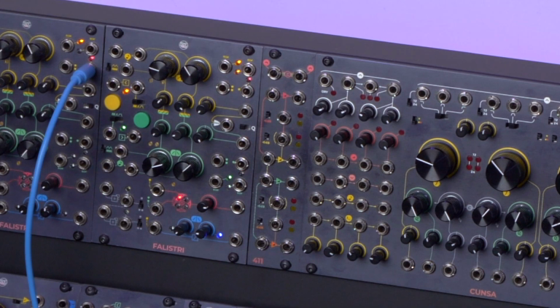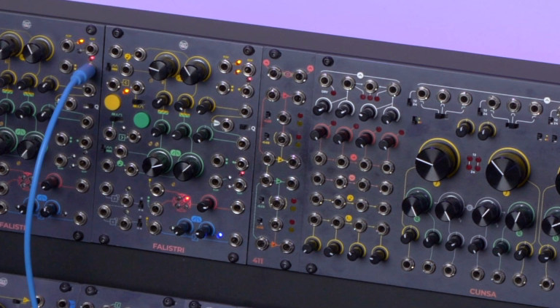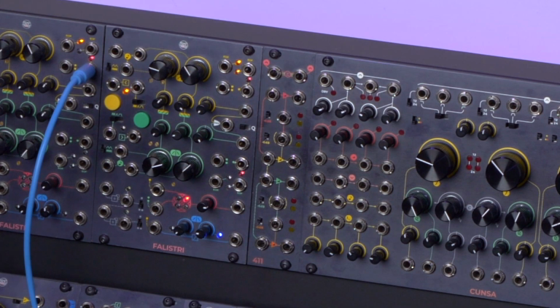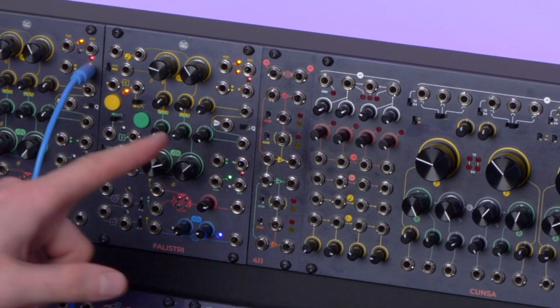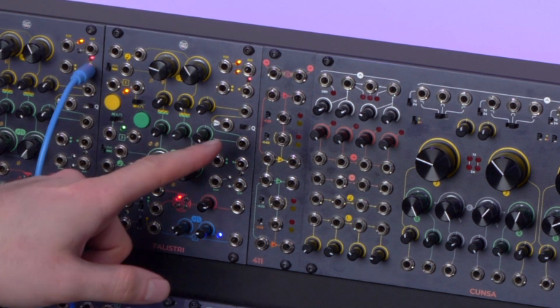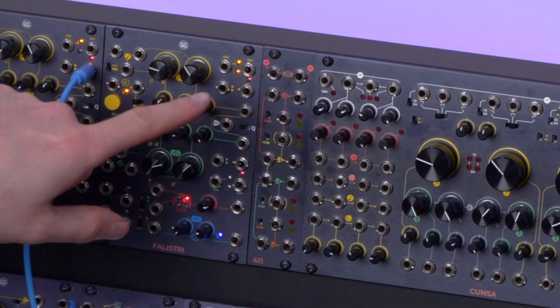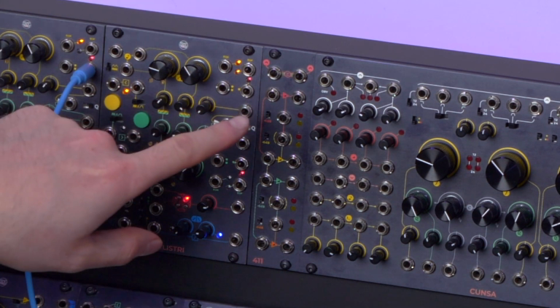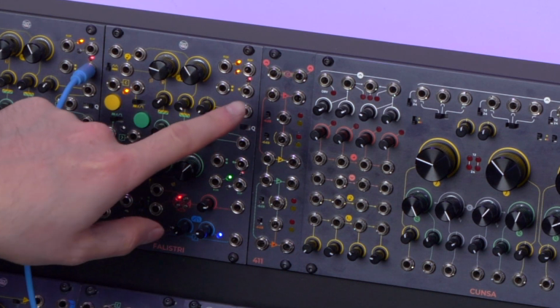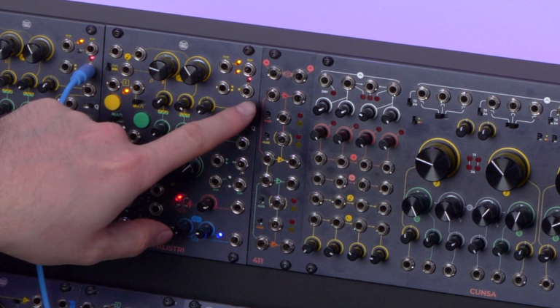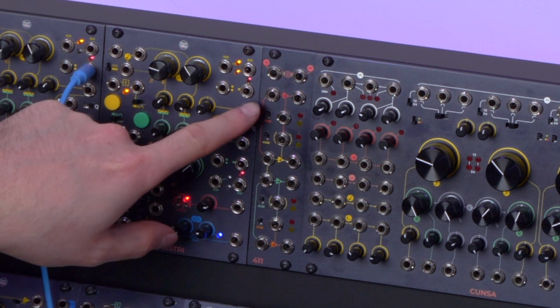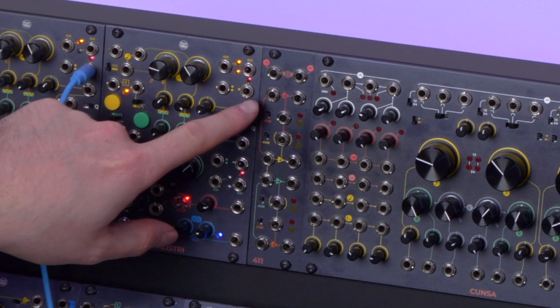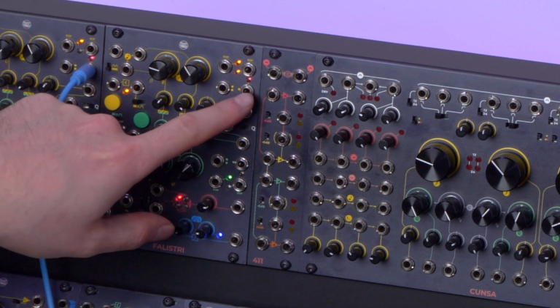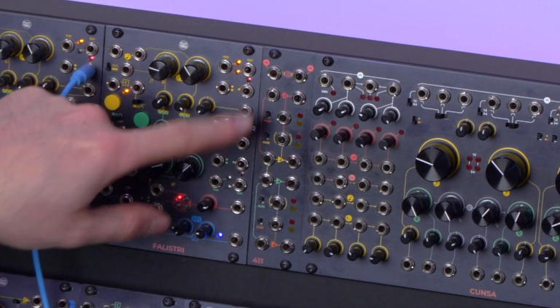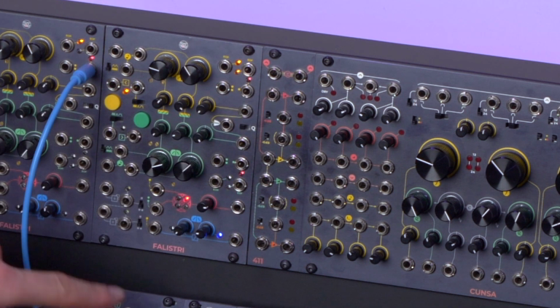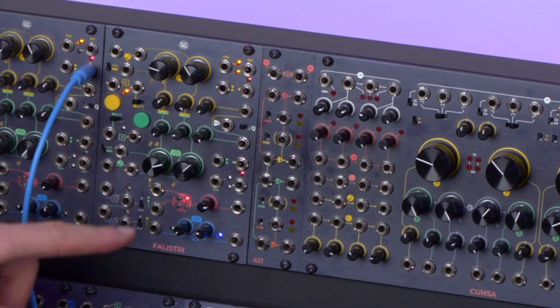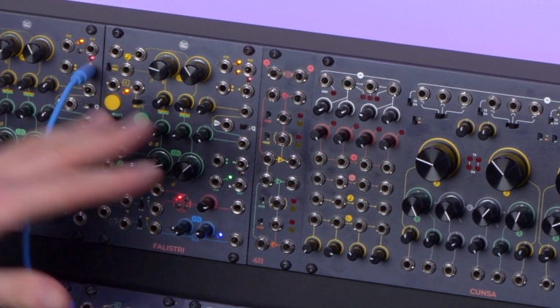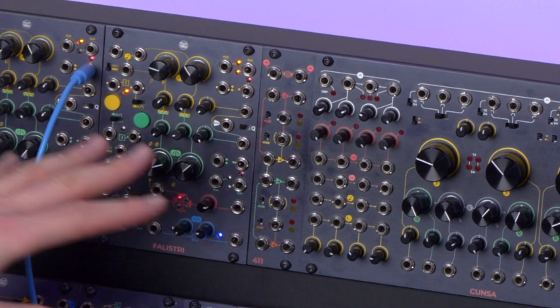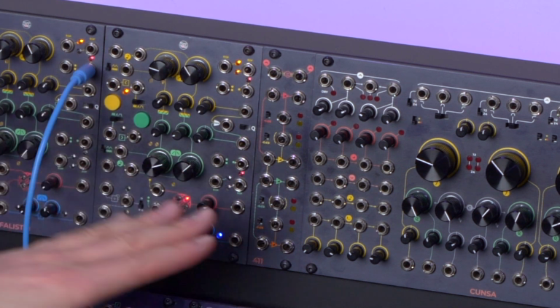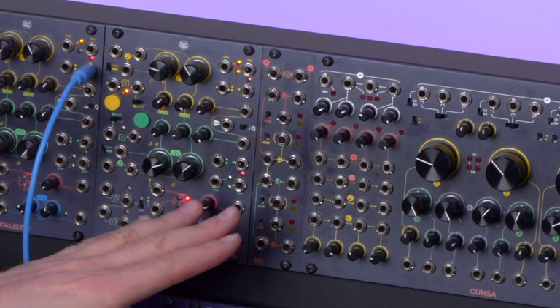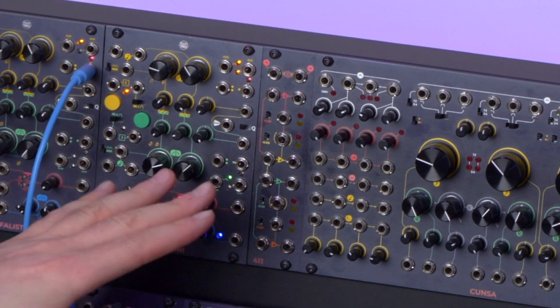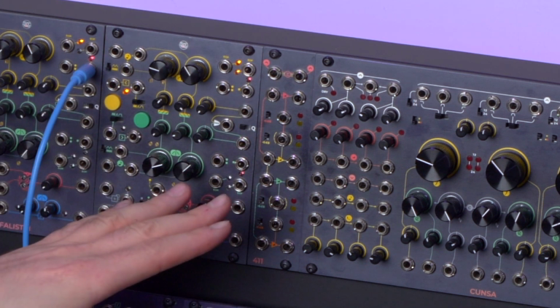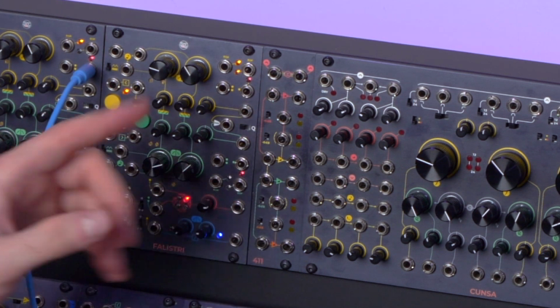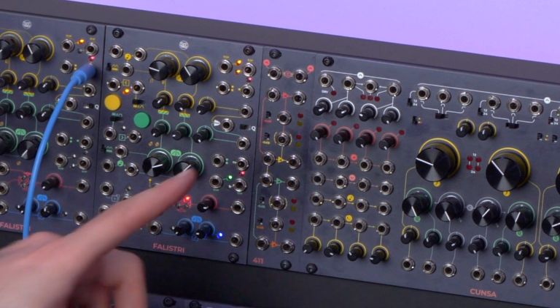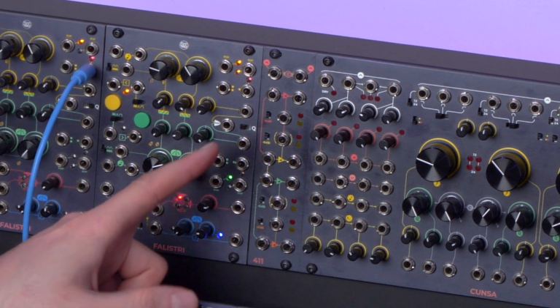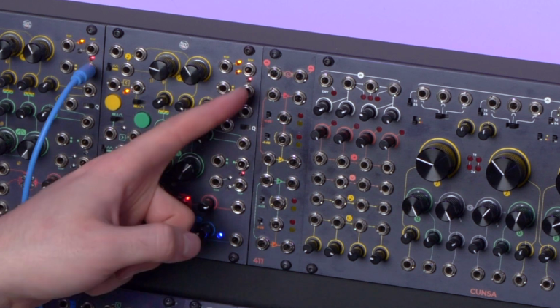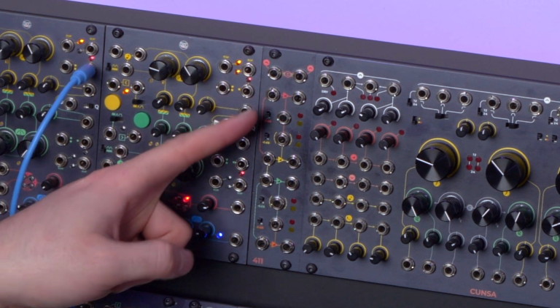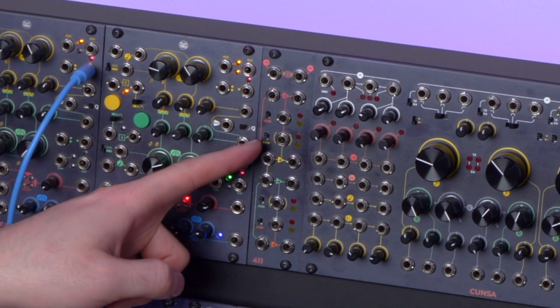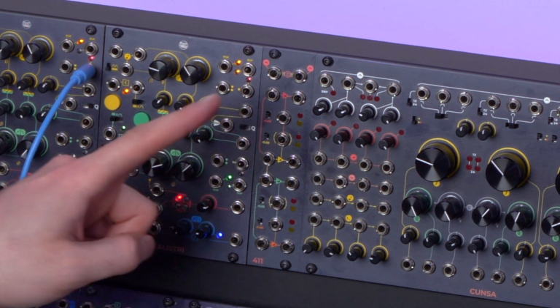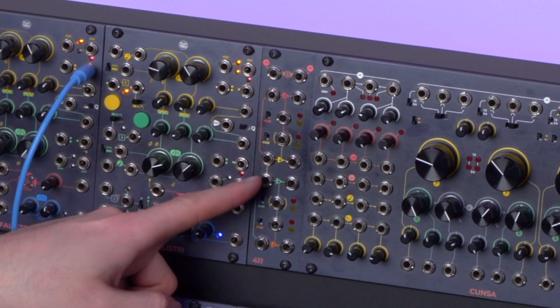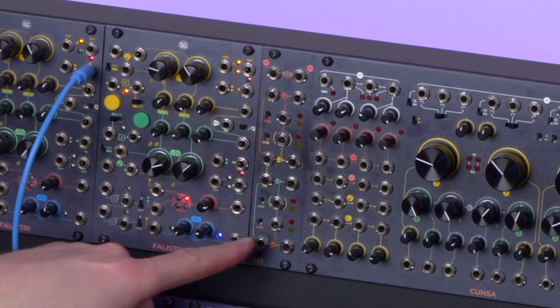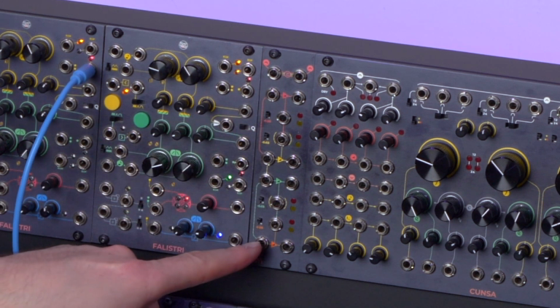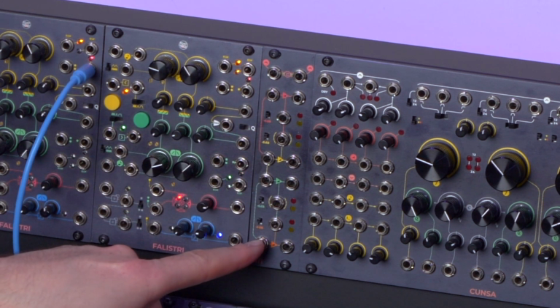Let us start by taking a closer look at its interface. It consists of four sections — four linear VCAs, color-coded red, yellow, green, and orange.